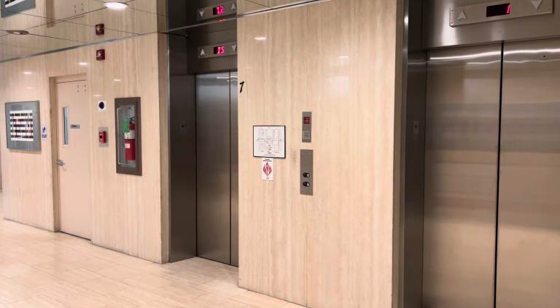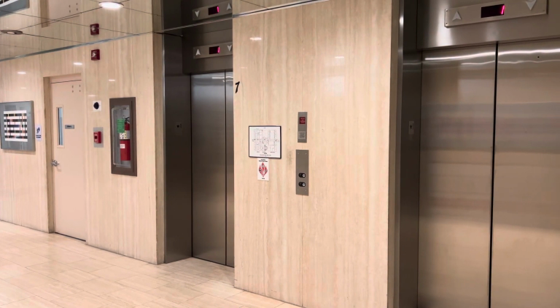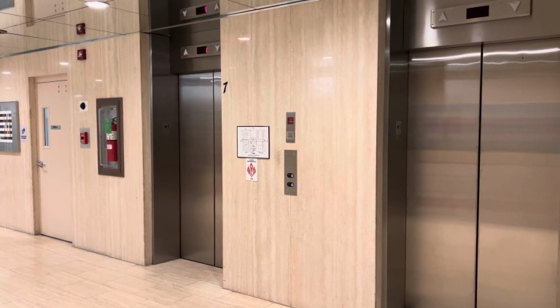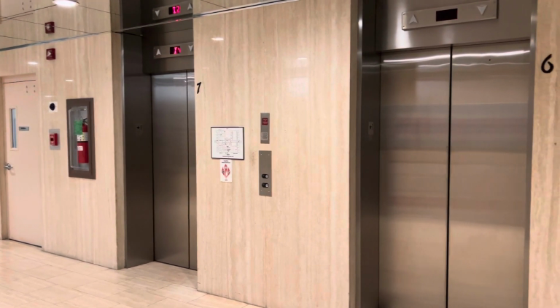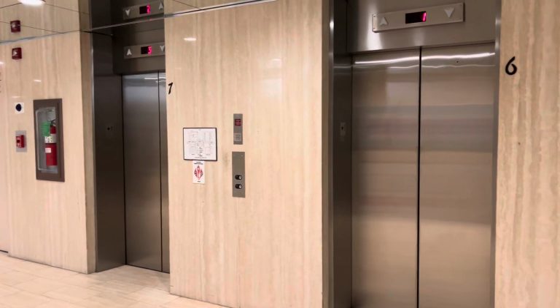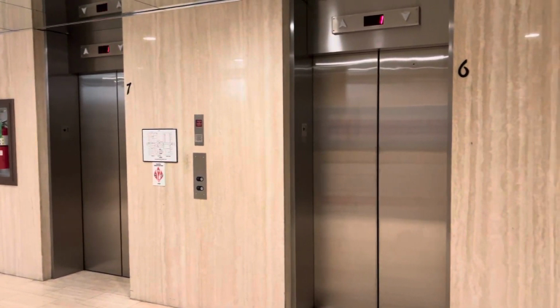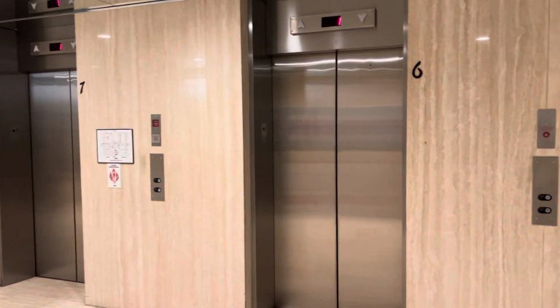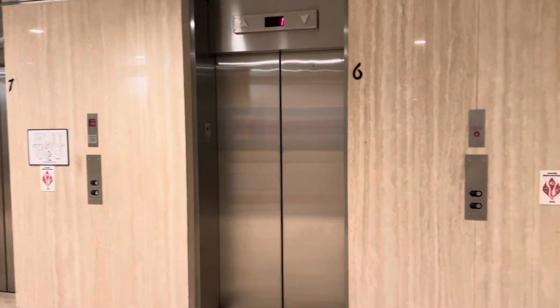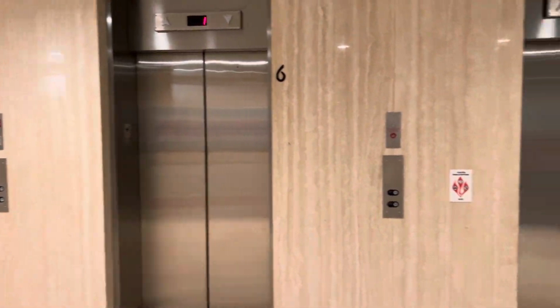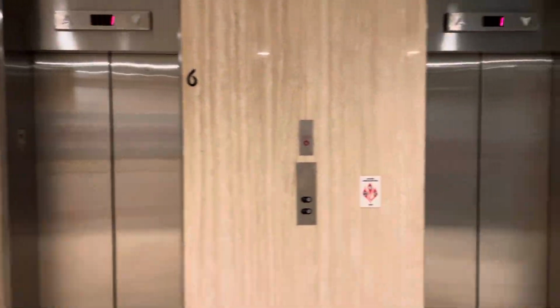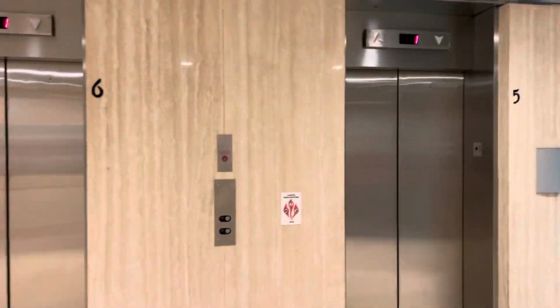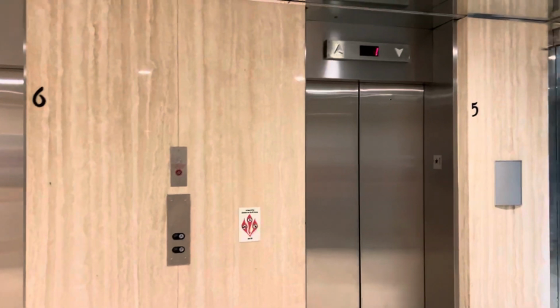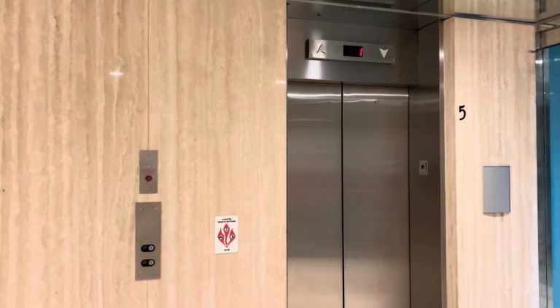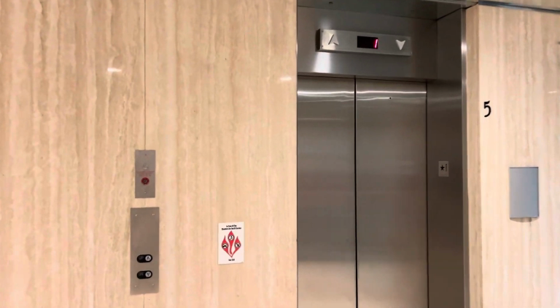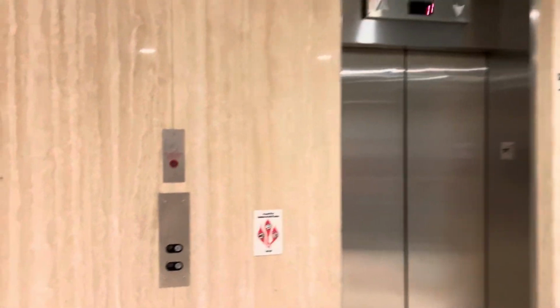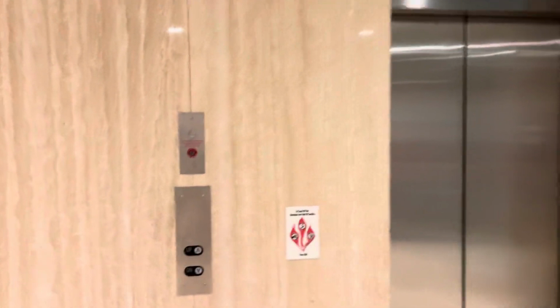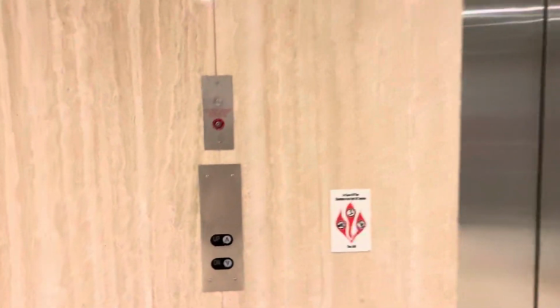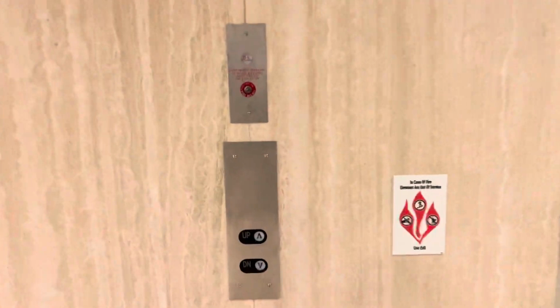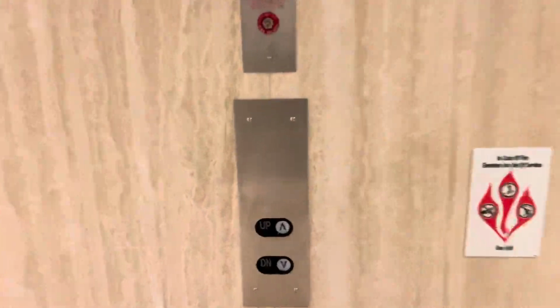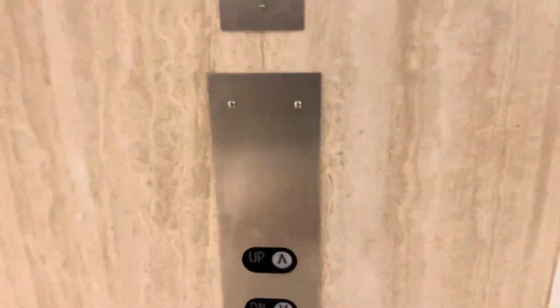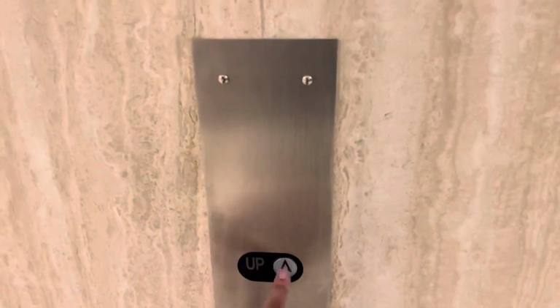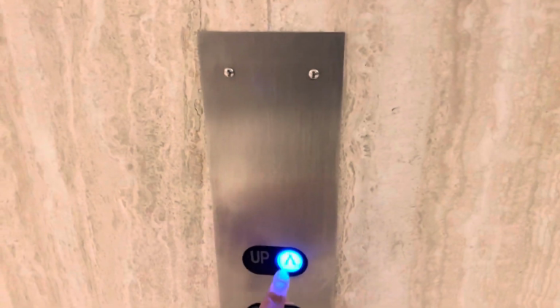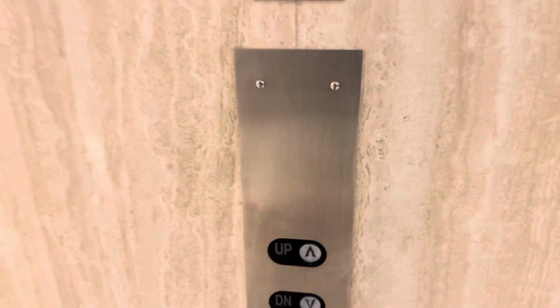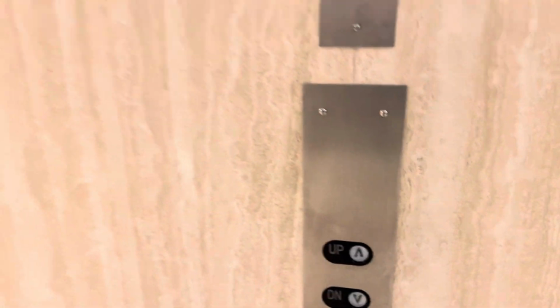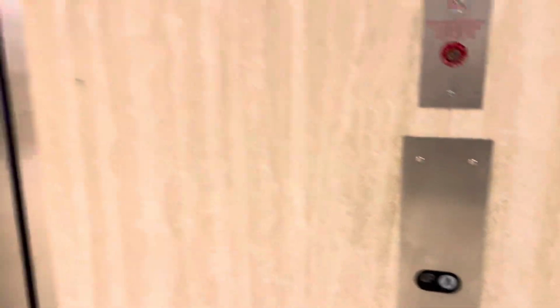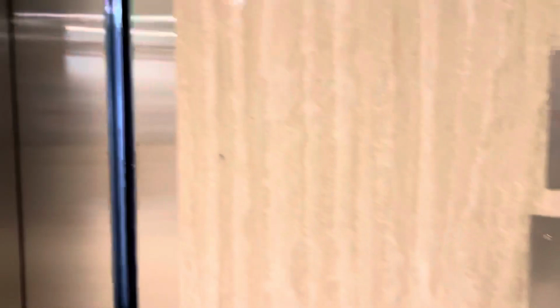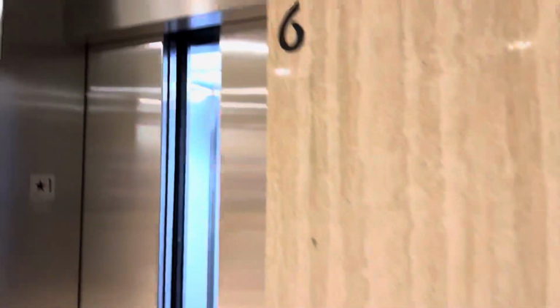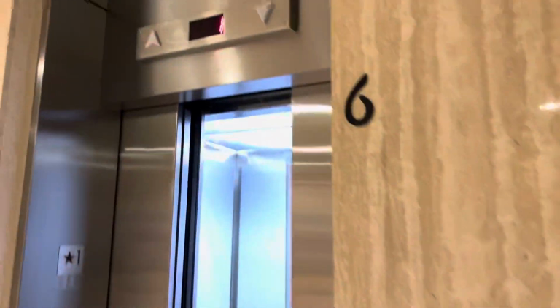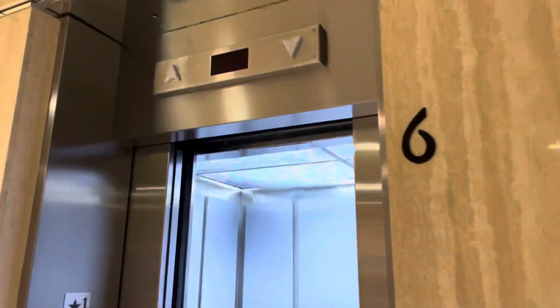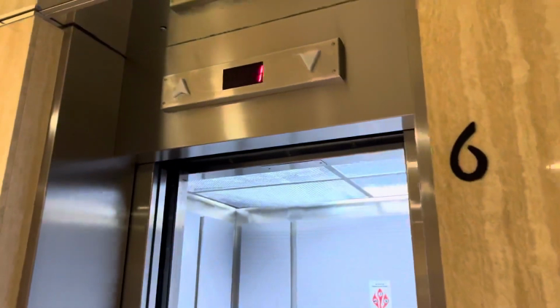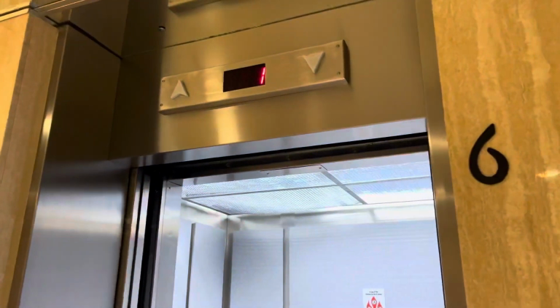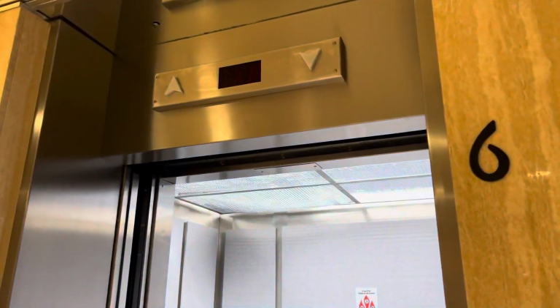Alrighty, these are the elevators here at Airport Office Park, Building 3. These used to be old Dovers. These elevators recently got modernized.